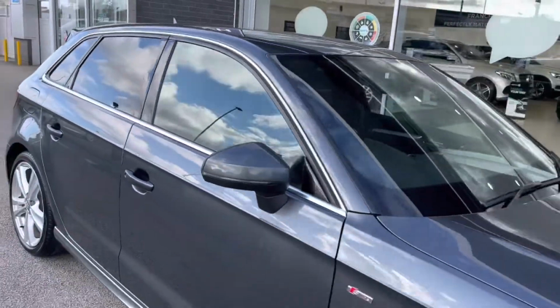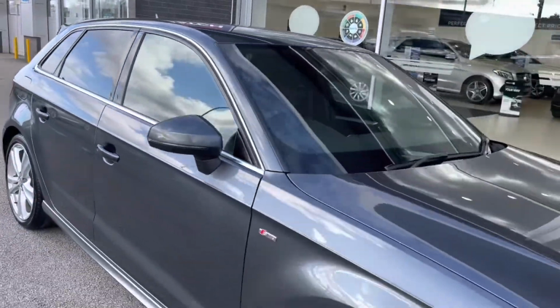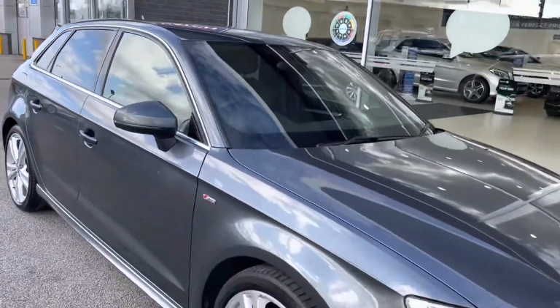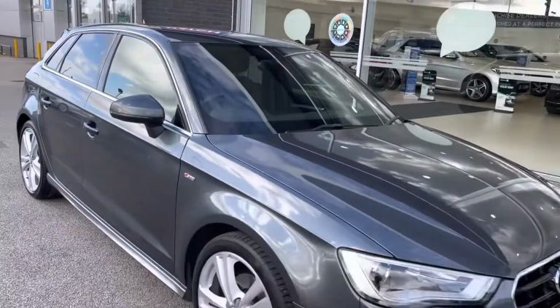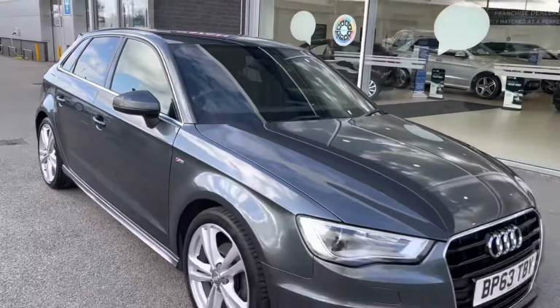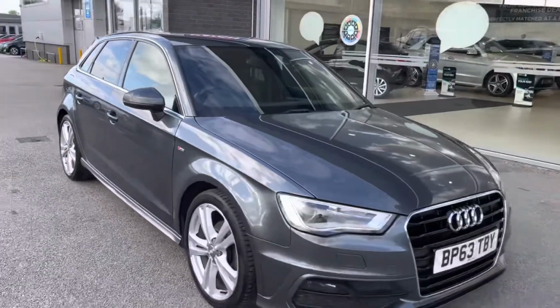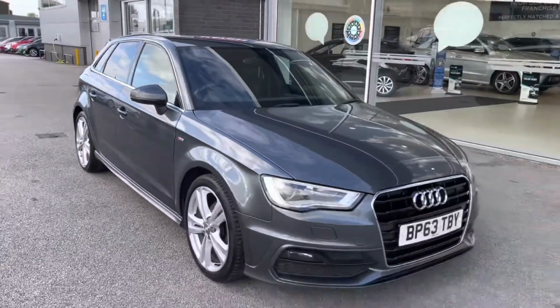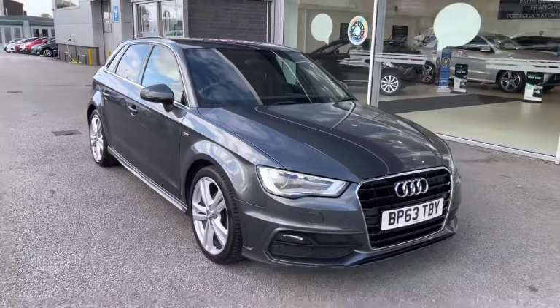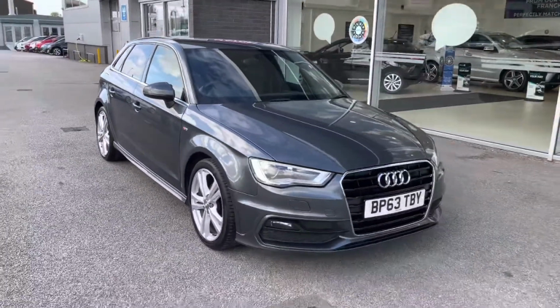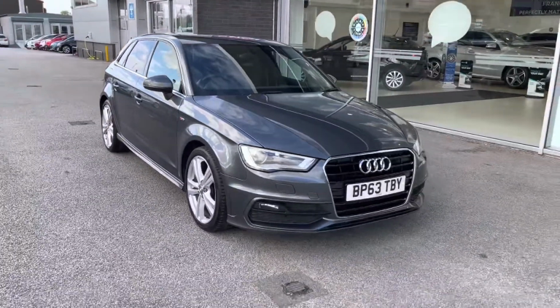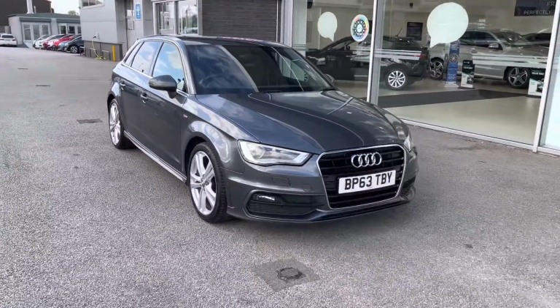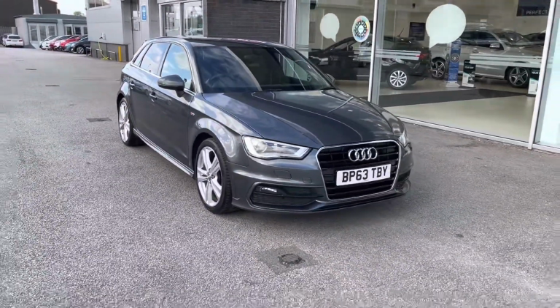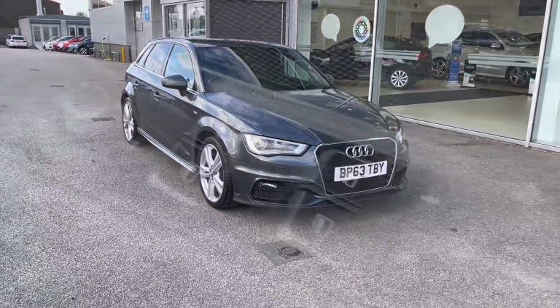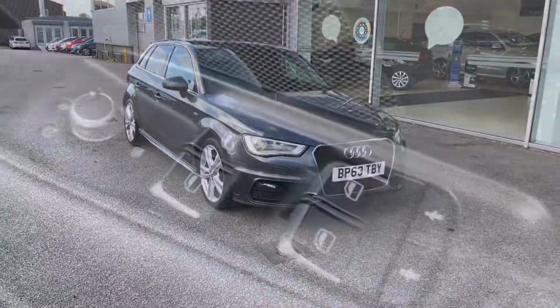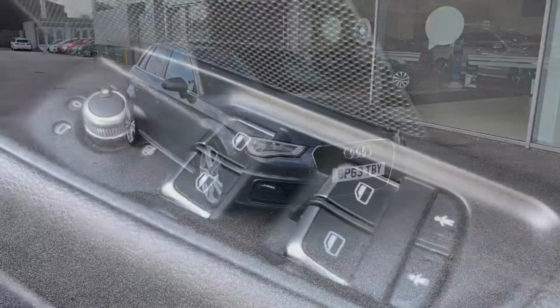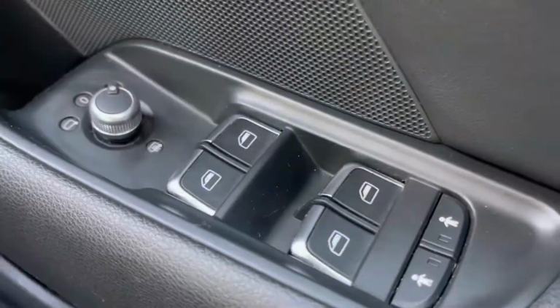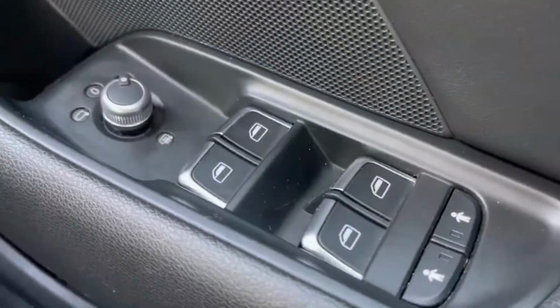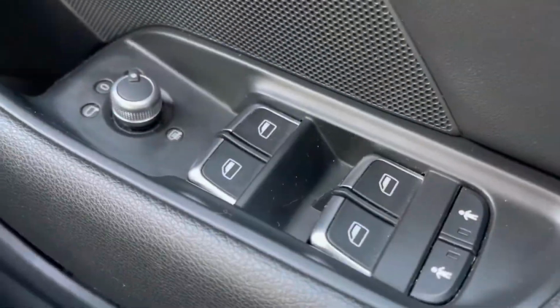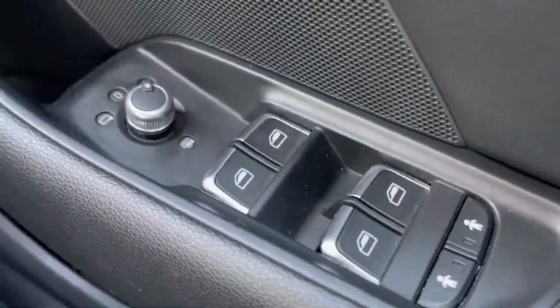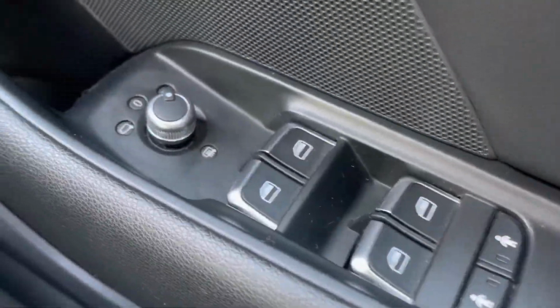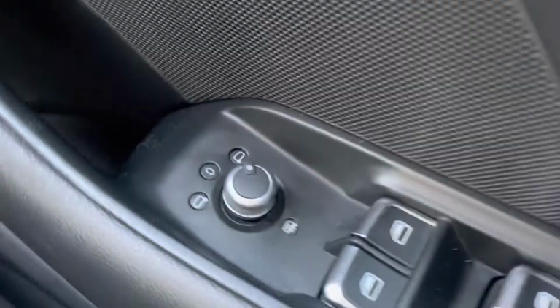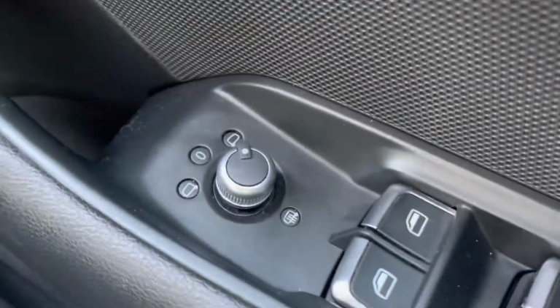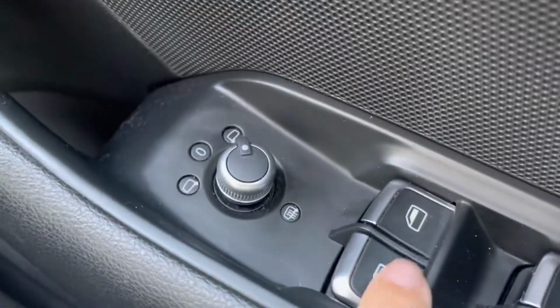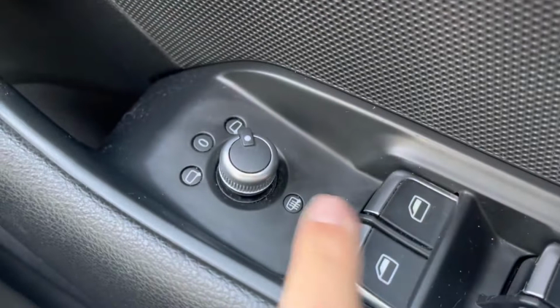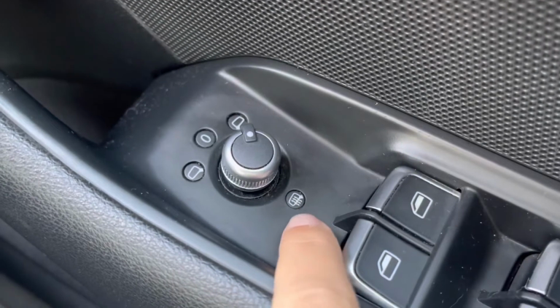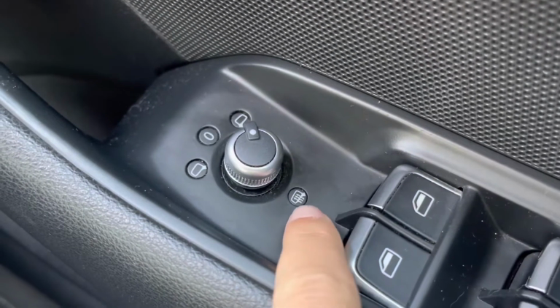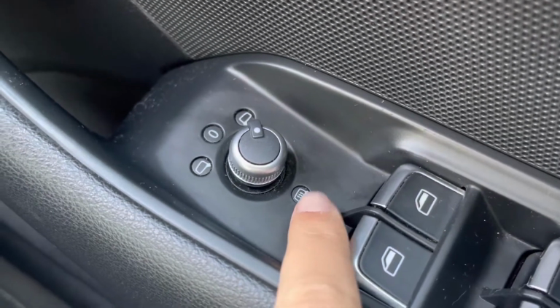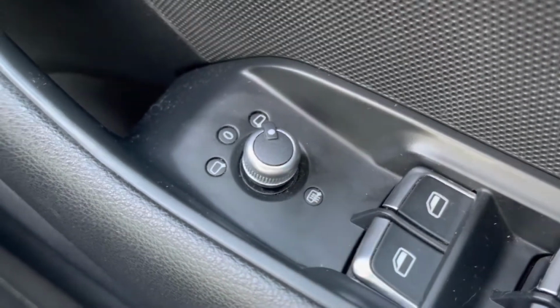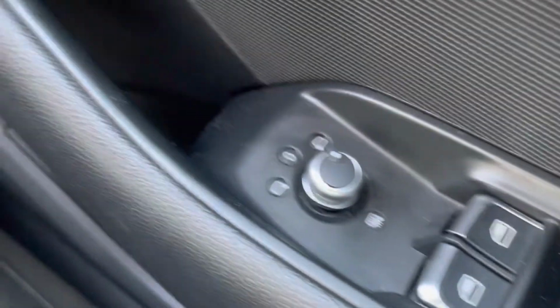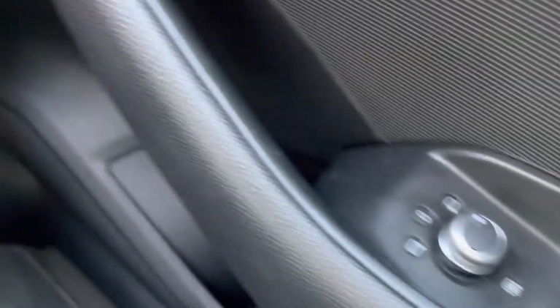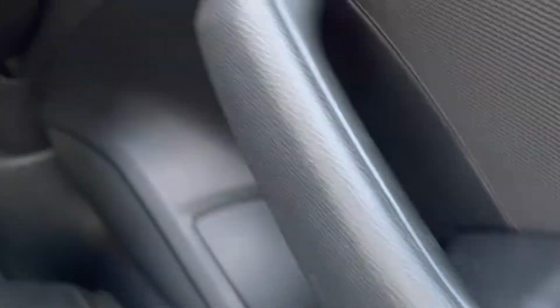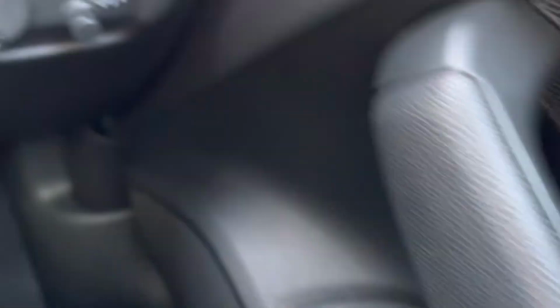That's it for the interior — let's head inside for some of those high-tech features. To start off with, you have your electronic window adjustments, and of course your heated wing mirrors. You also have your different light adjustments.